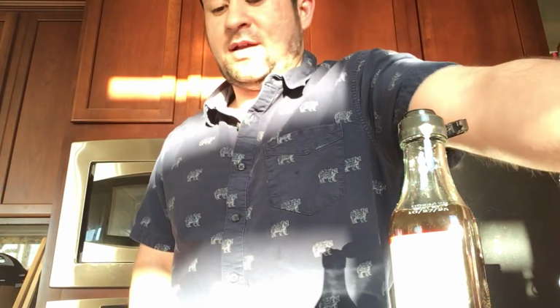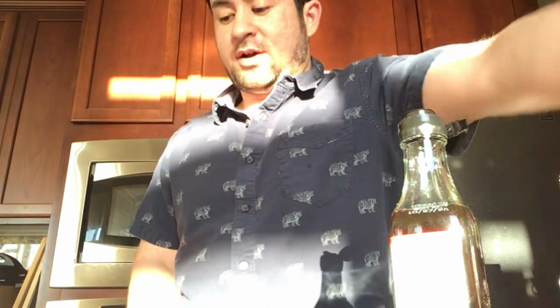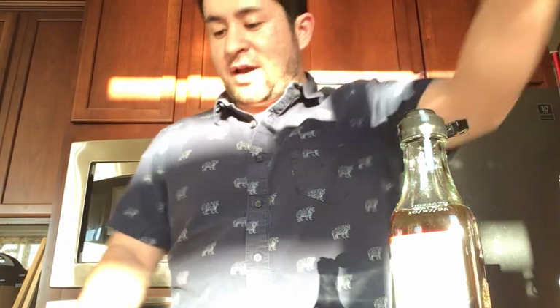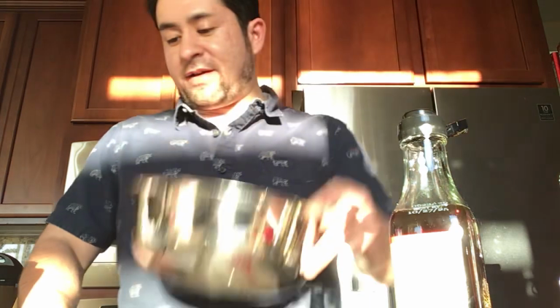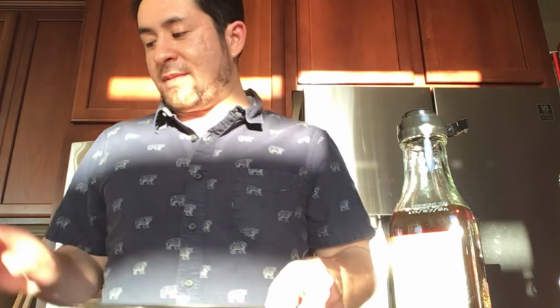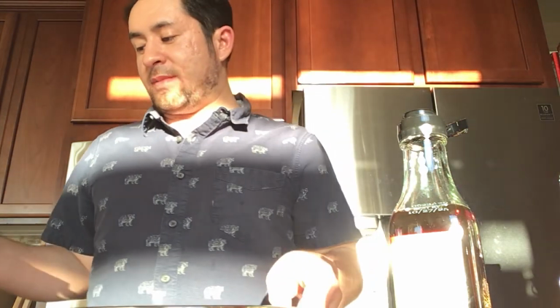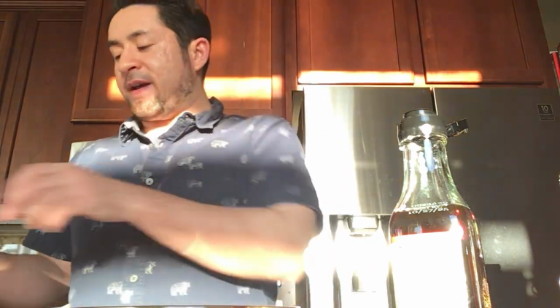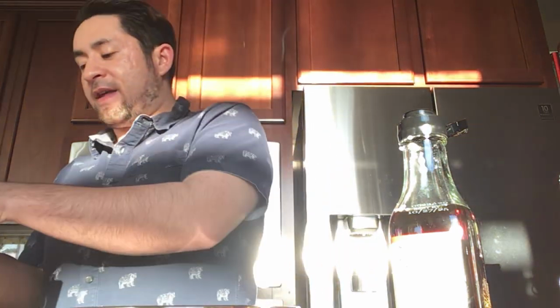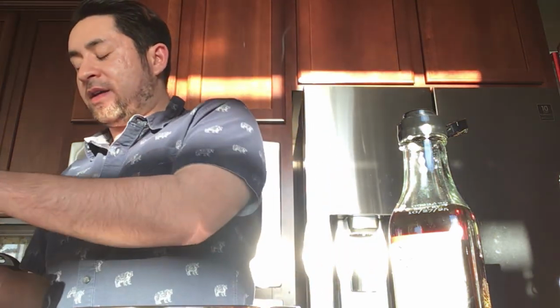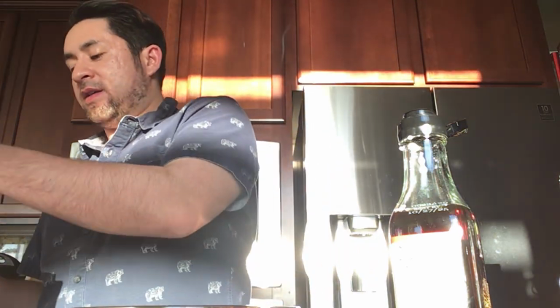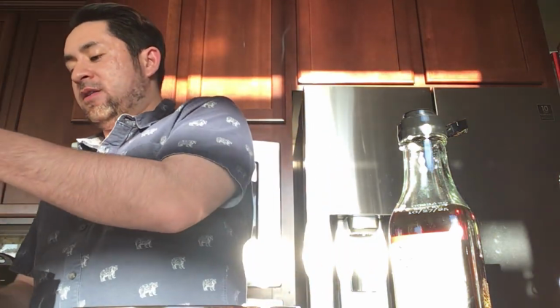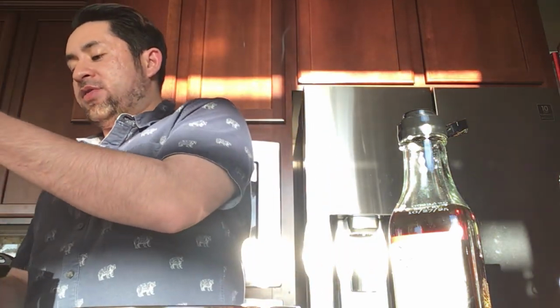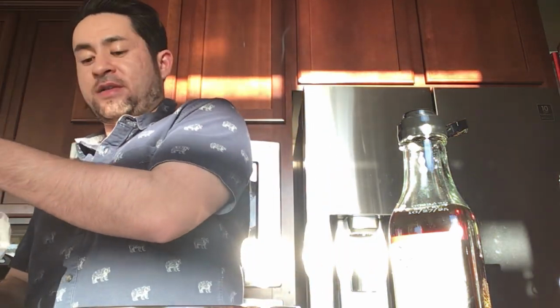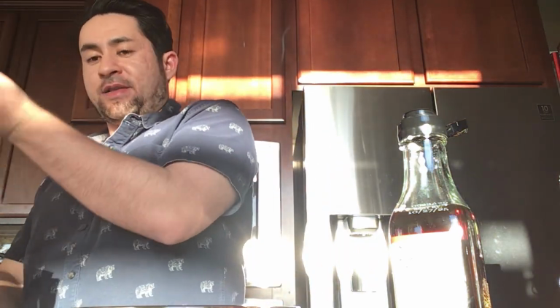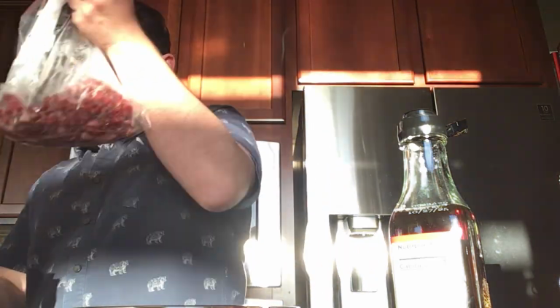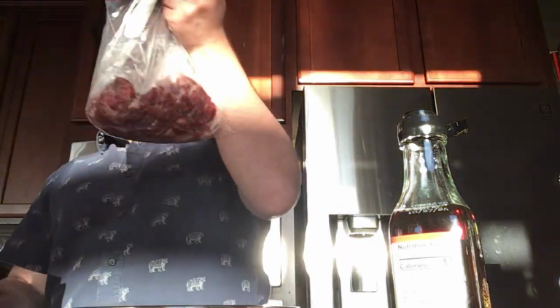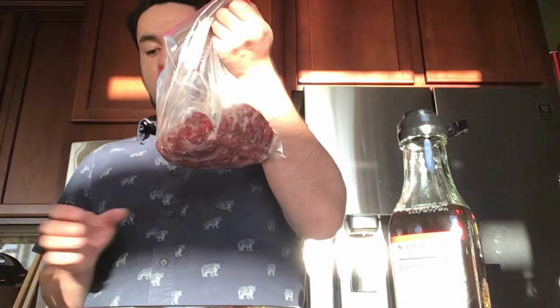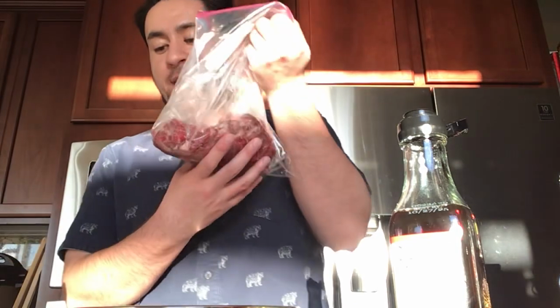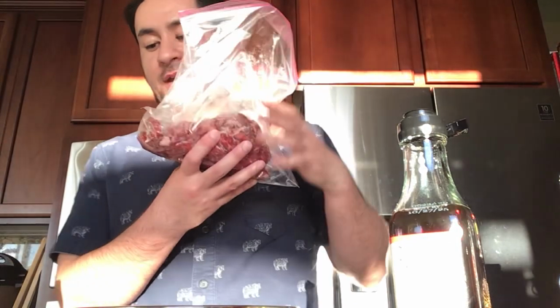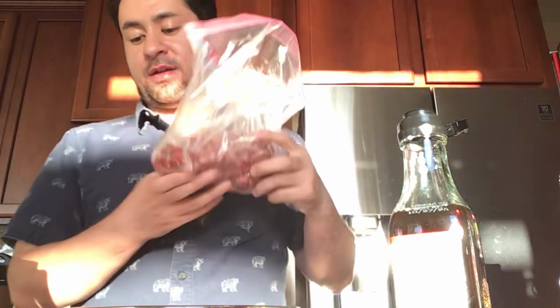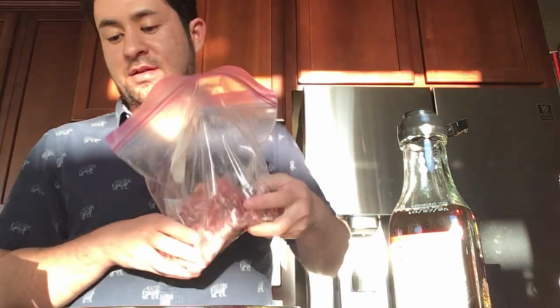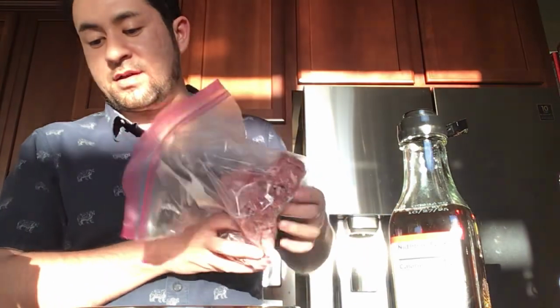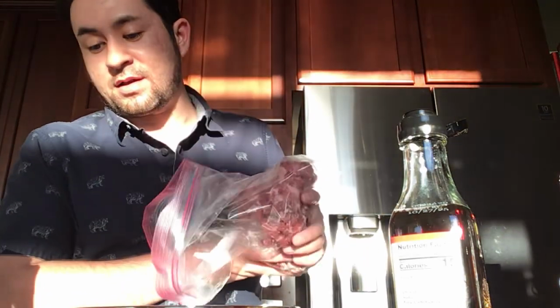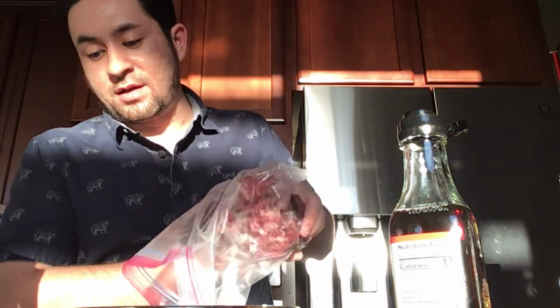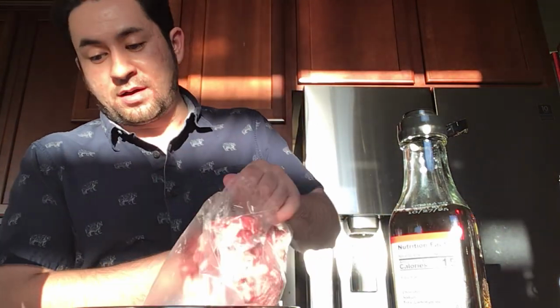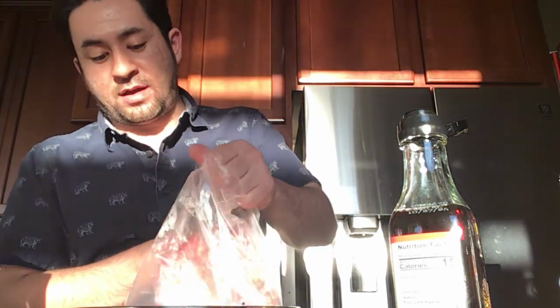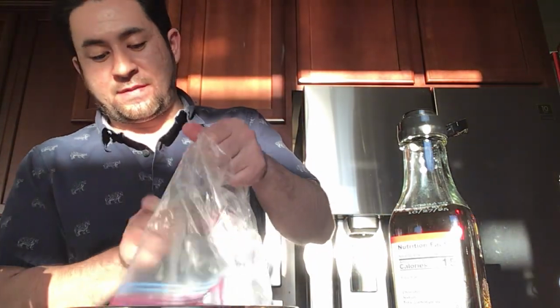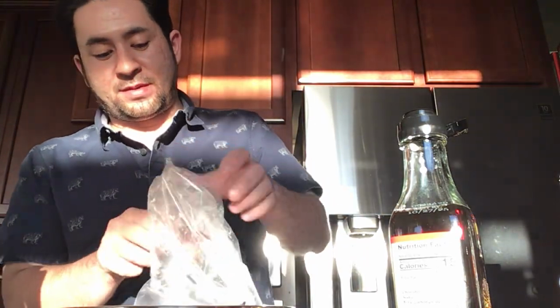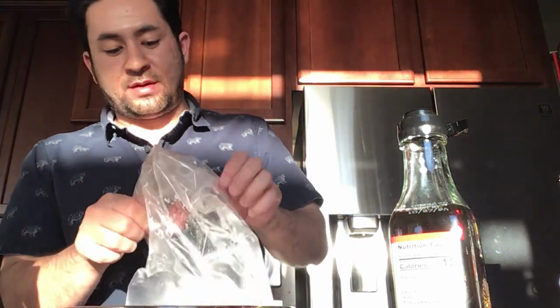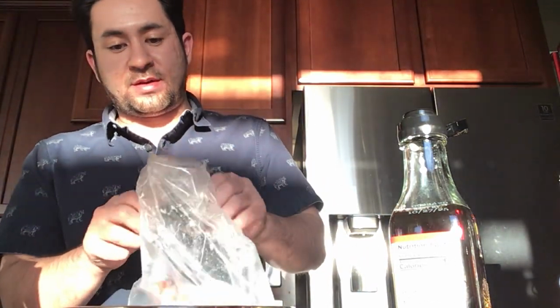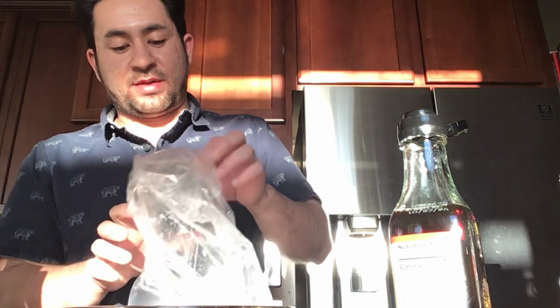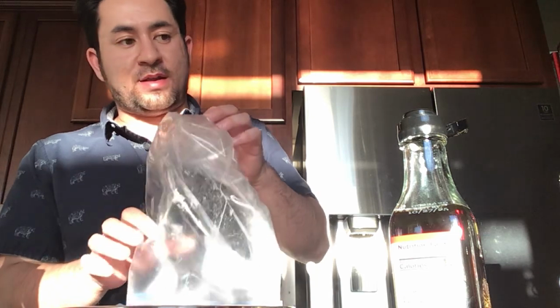Earlier I sliced up some ribeye steak. You want it thinly sliced, so I got some ribeye steak and I'm going to put that in.